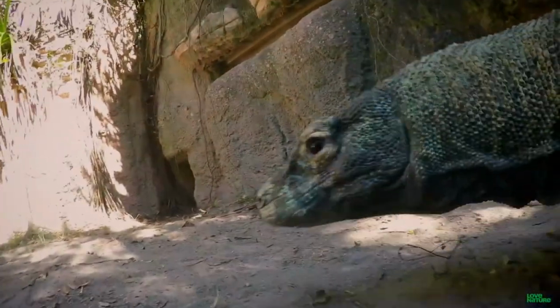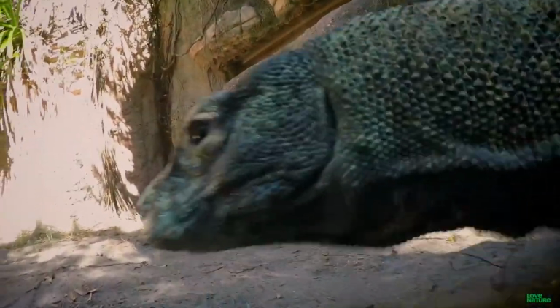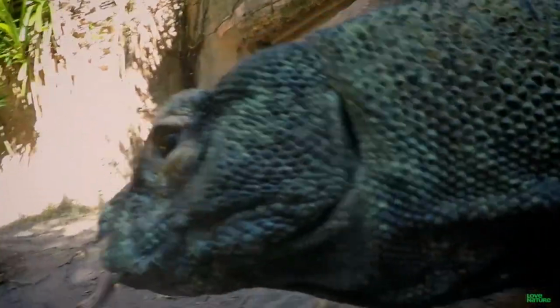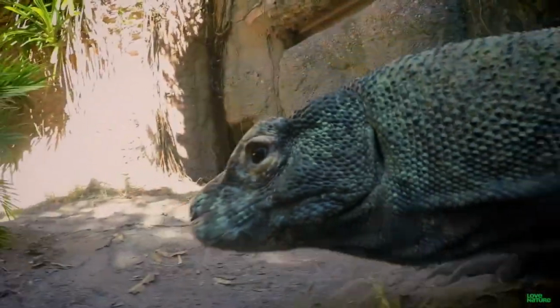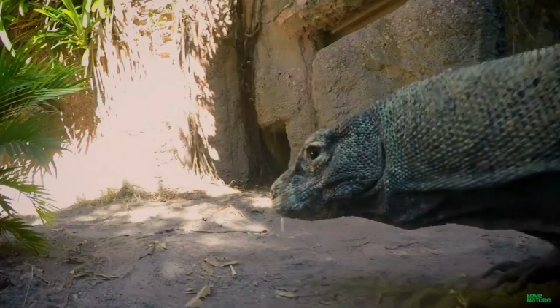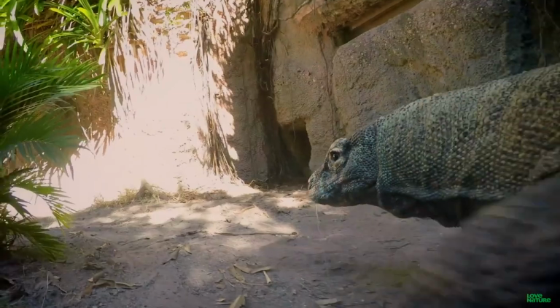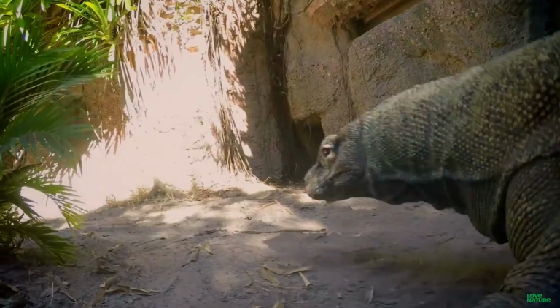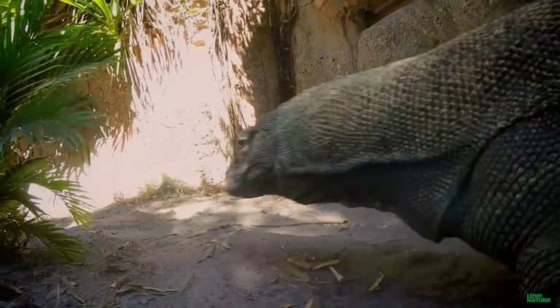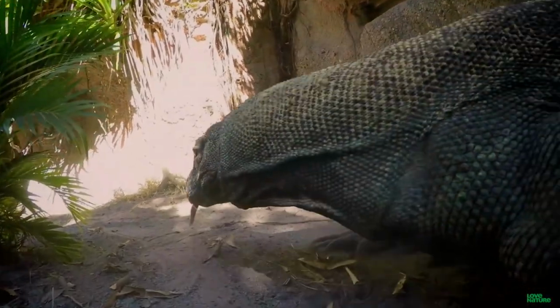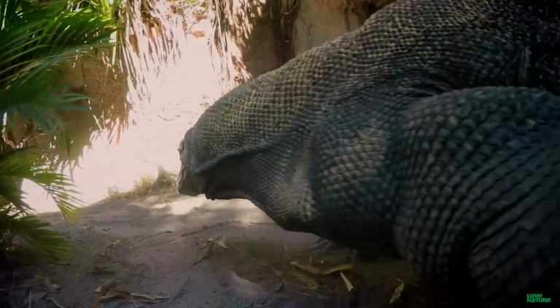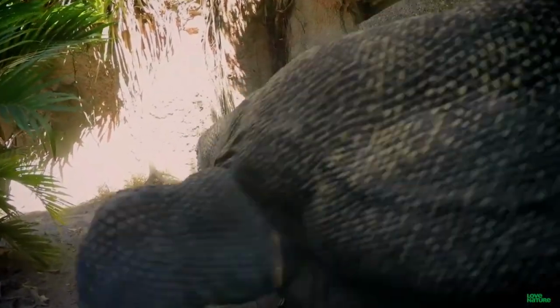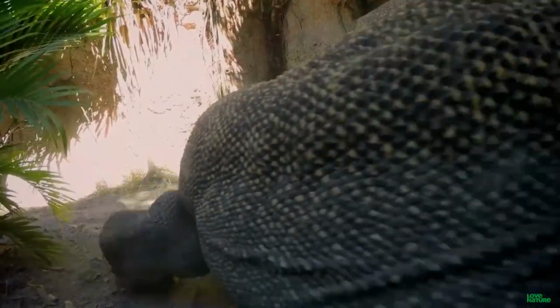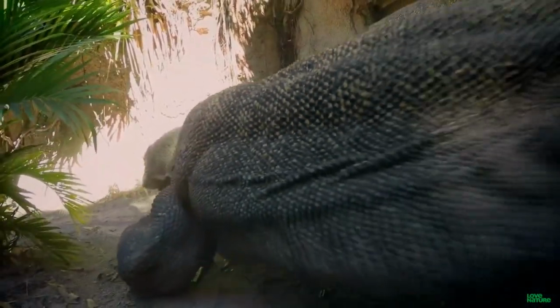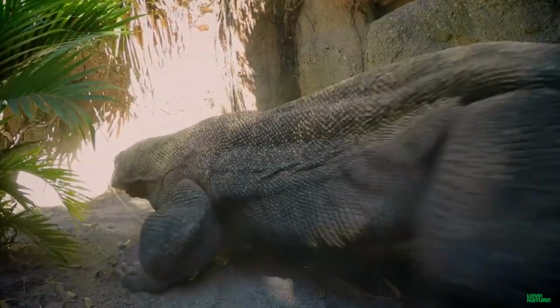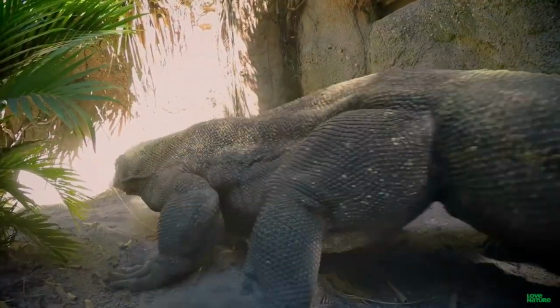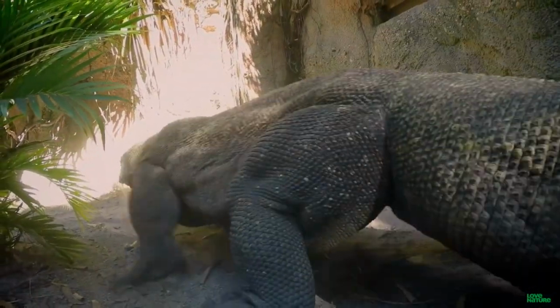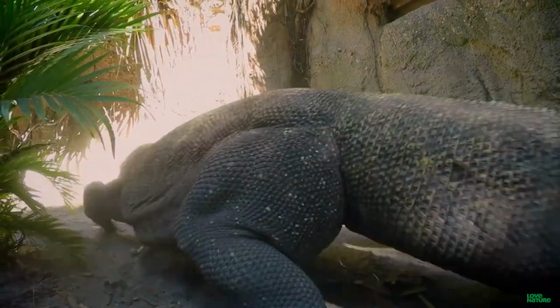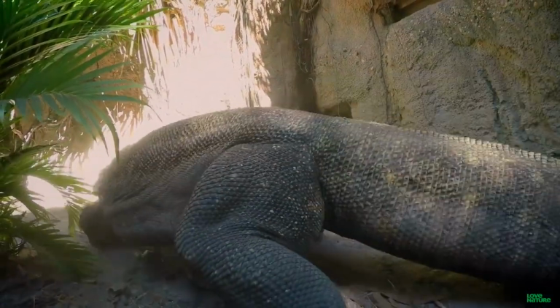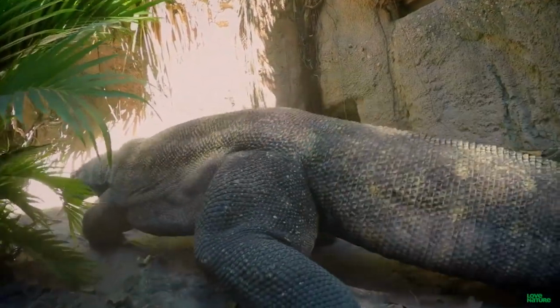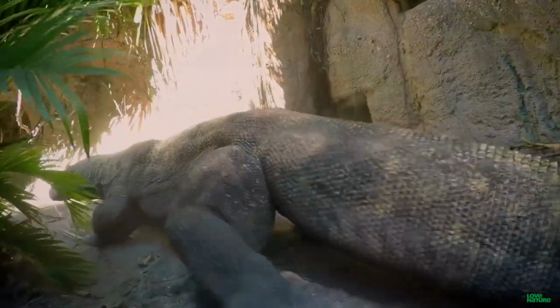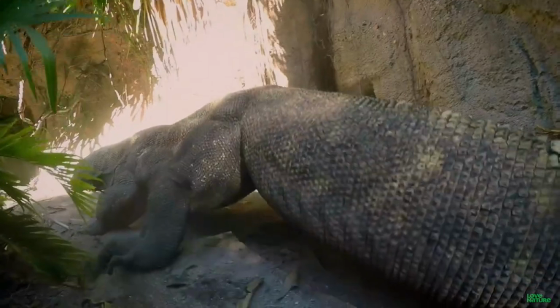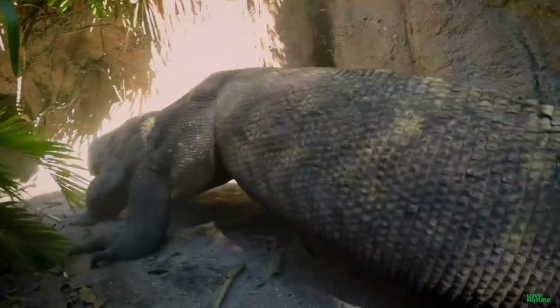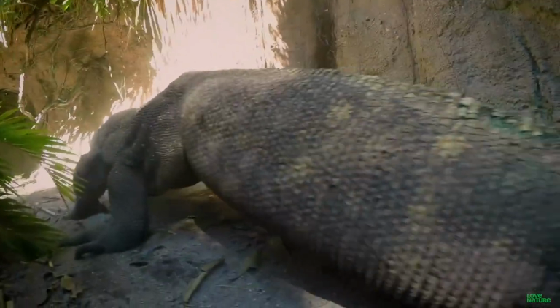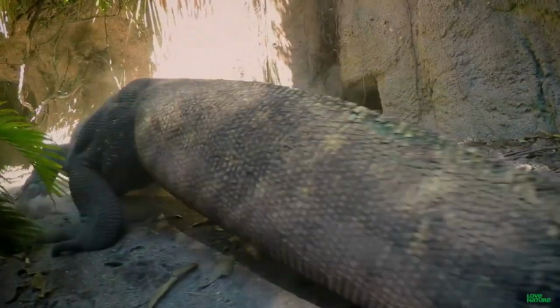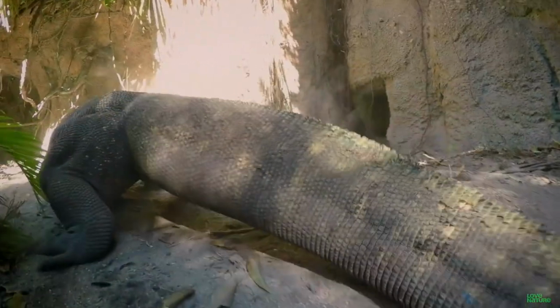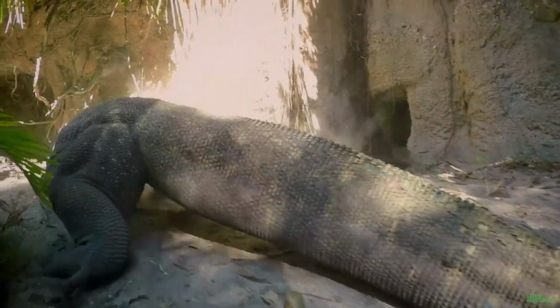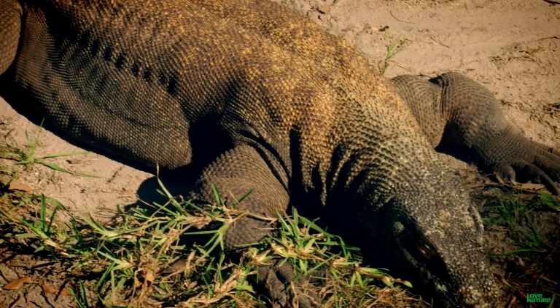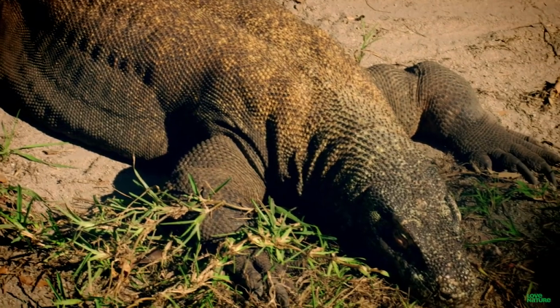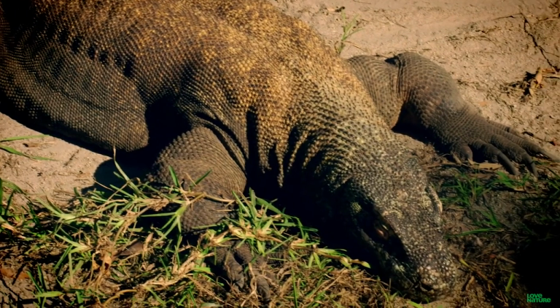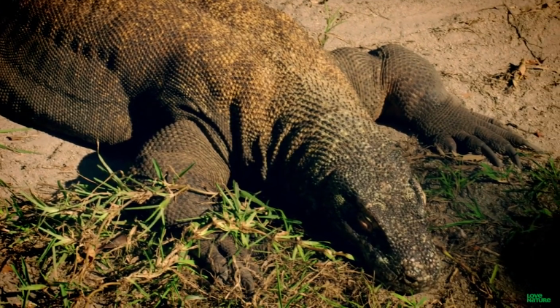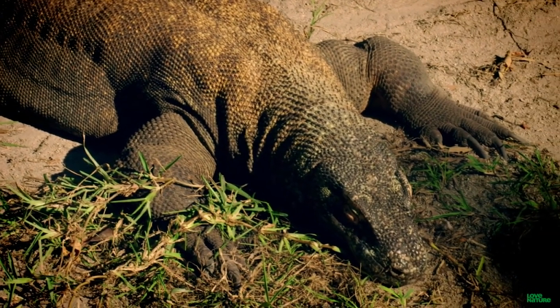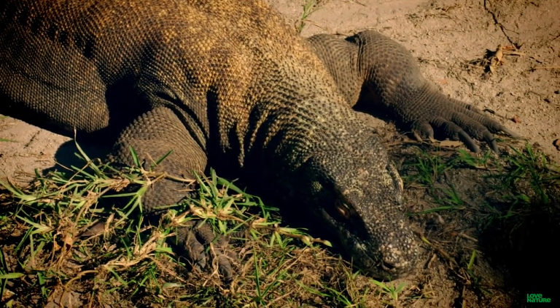For thousands of years, they've been dominating life on the islands of Indonesia. Run into one of these guys by mistake, and you'll find out firsthand why they're worthy of the name Dragon.